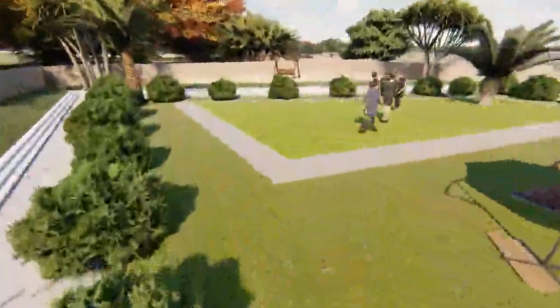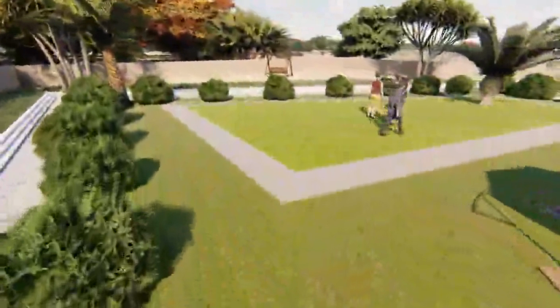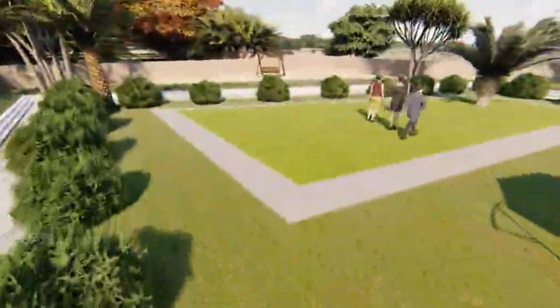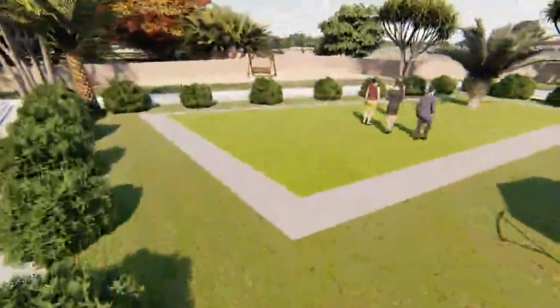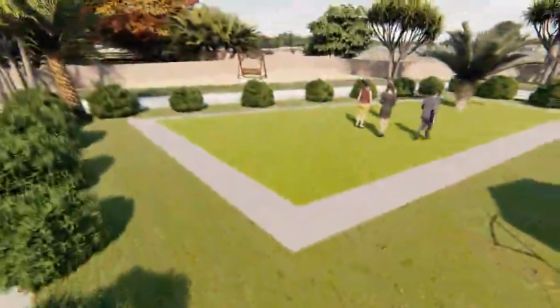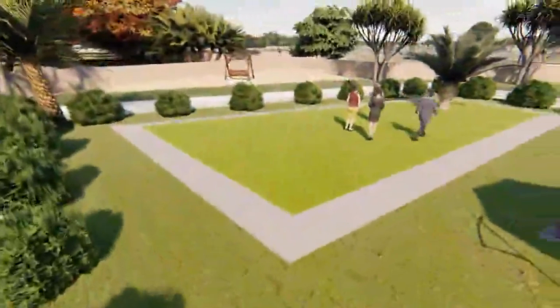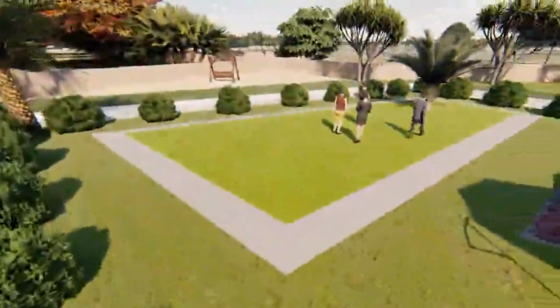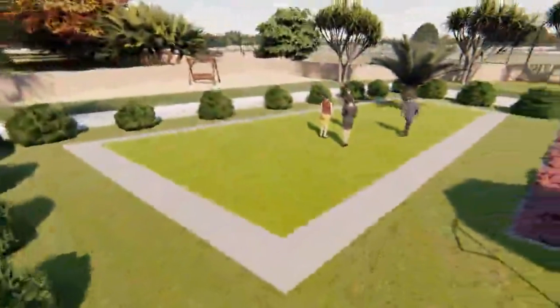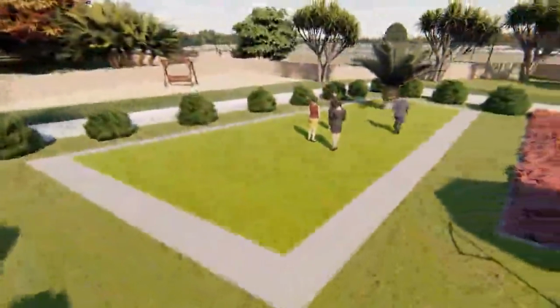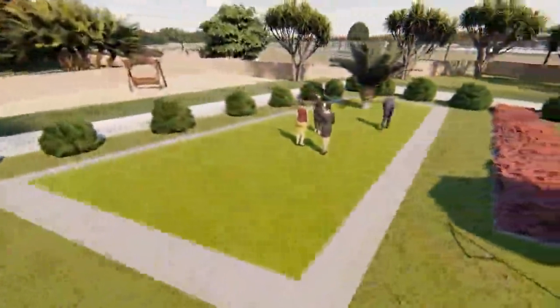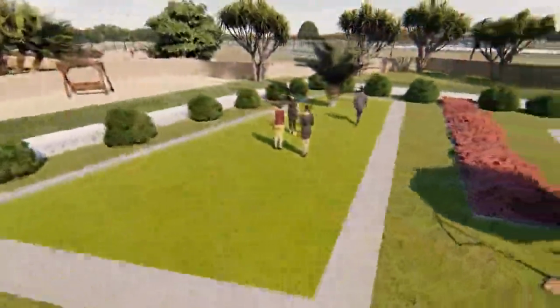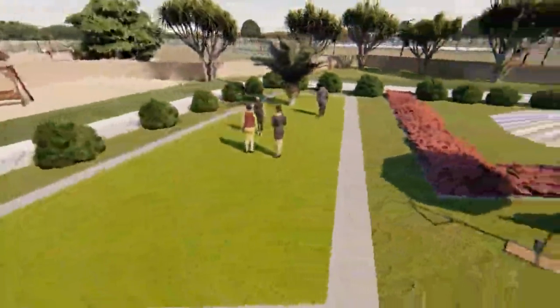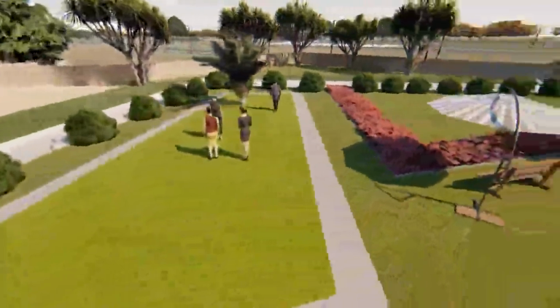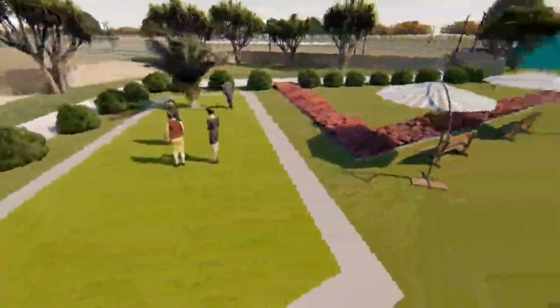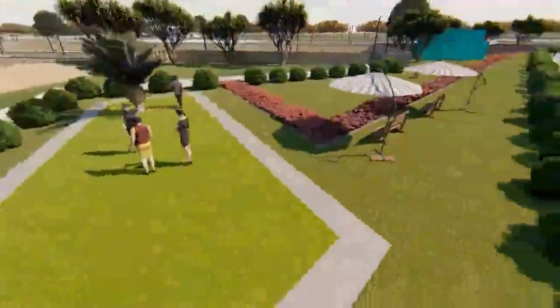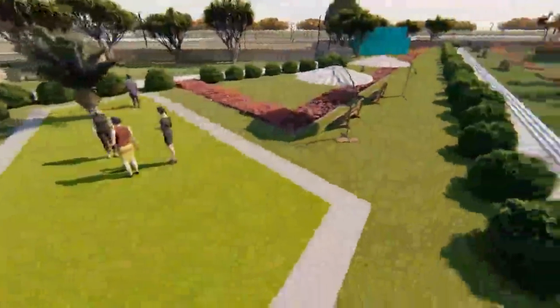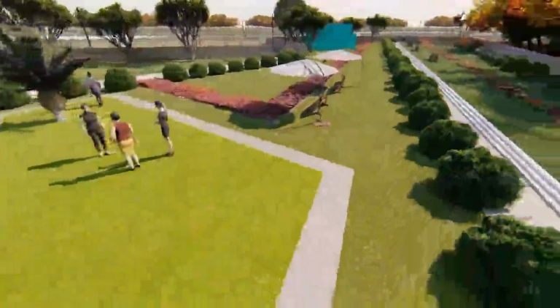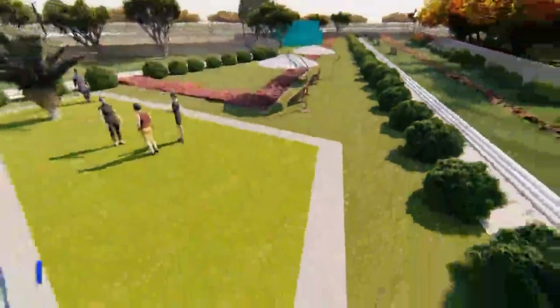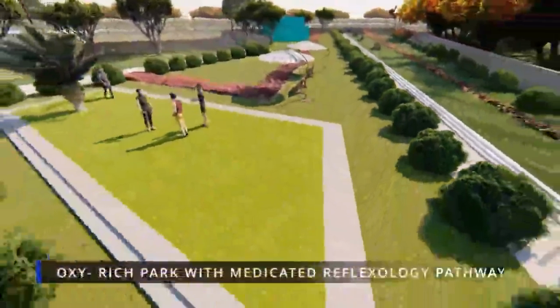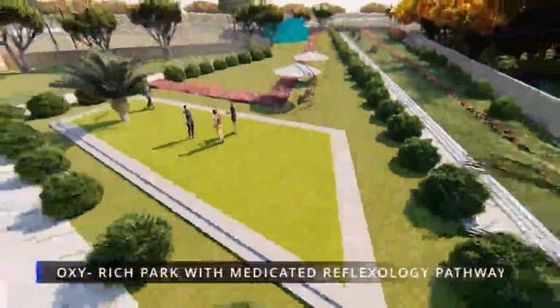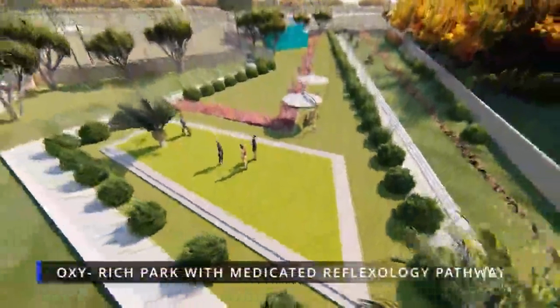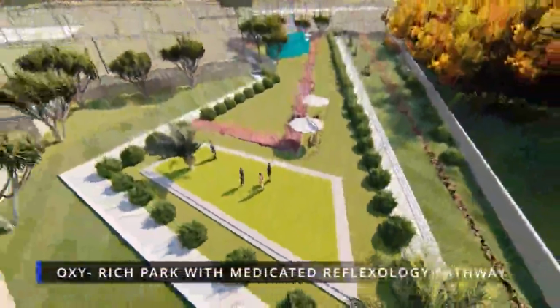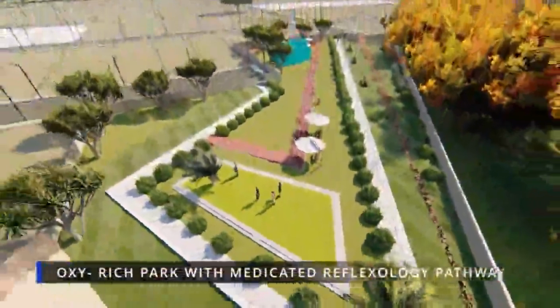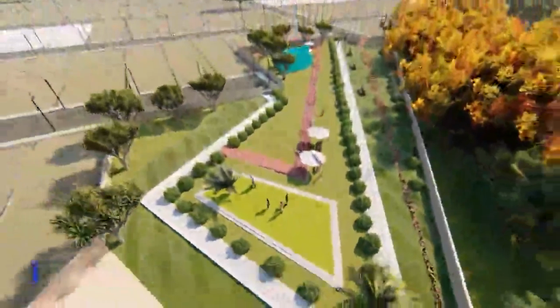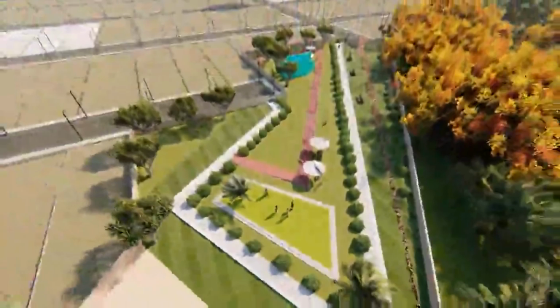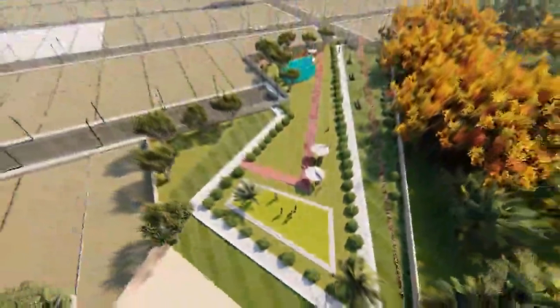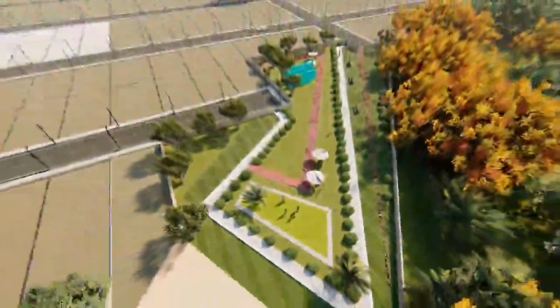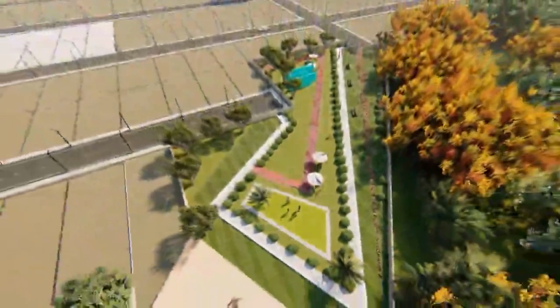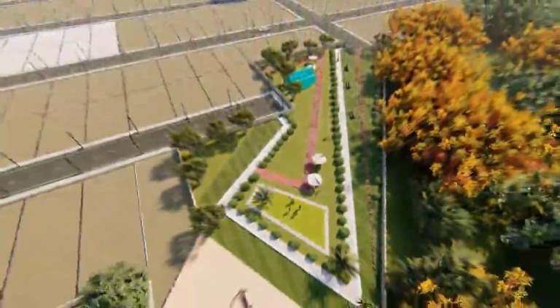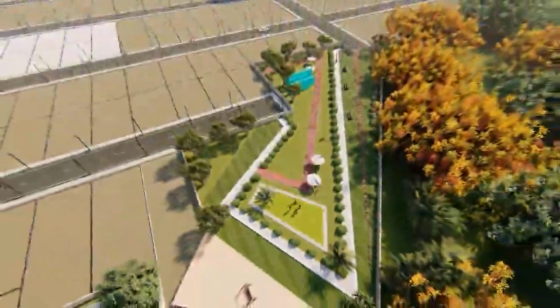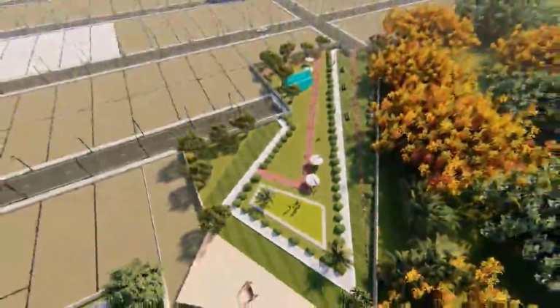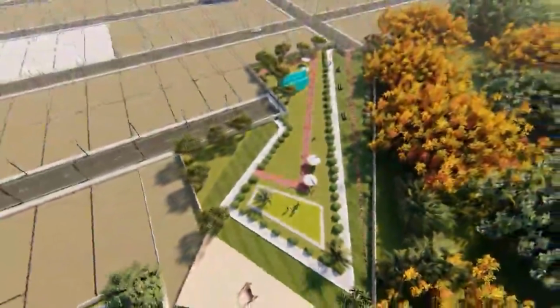Jog your way to good health in our oxy-rich park with a medicated reflexology pathway, having an extensive diversity of greenery that generates 50–60% more oxygen.